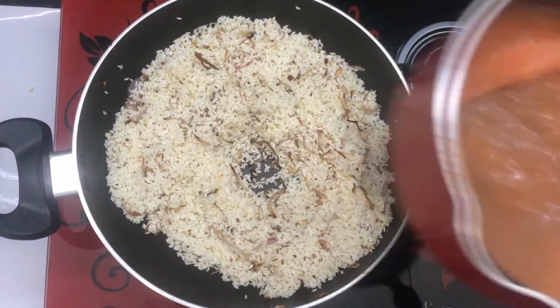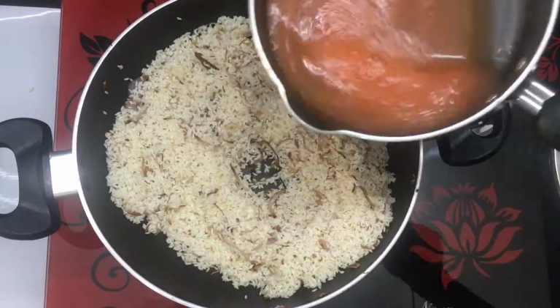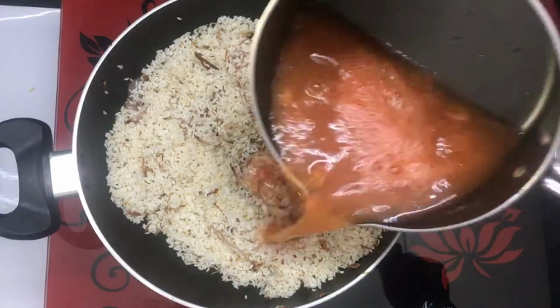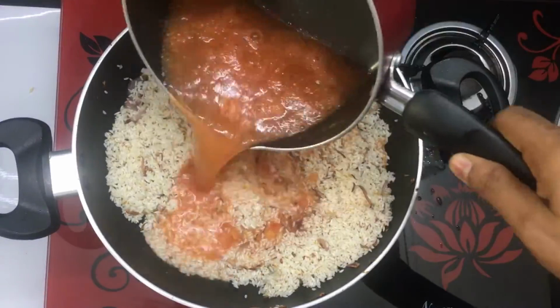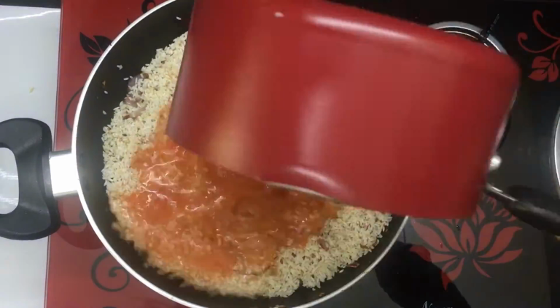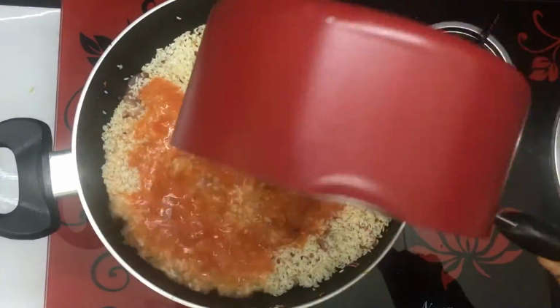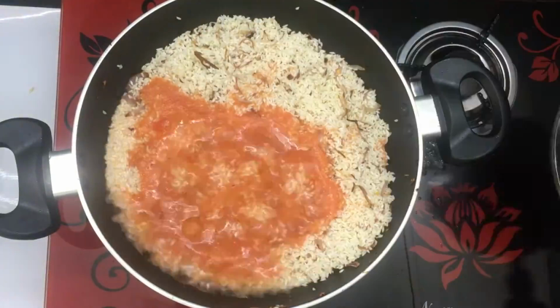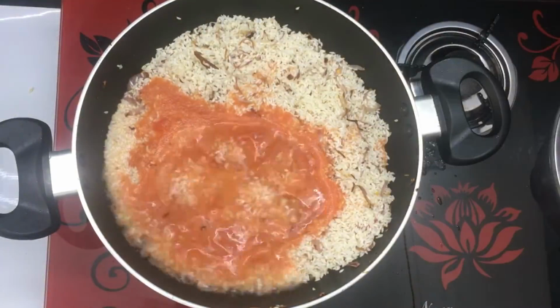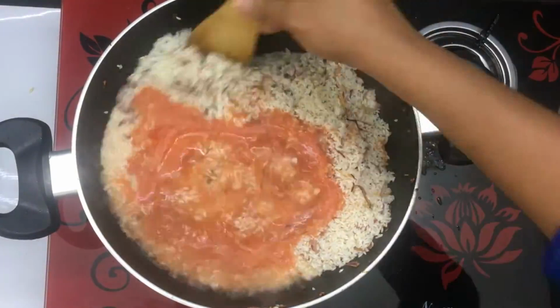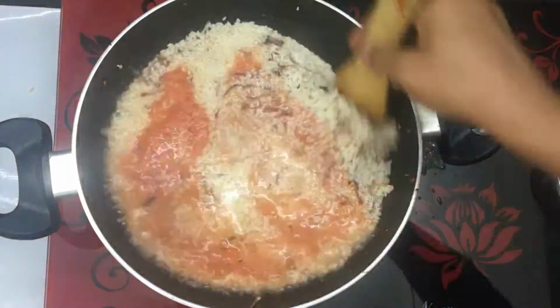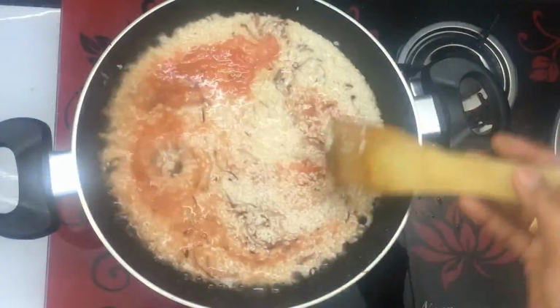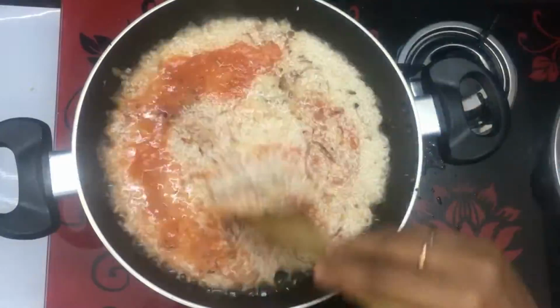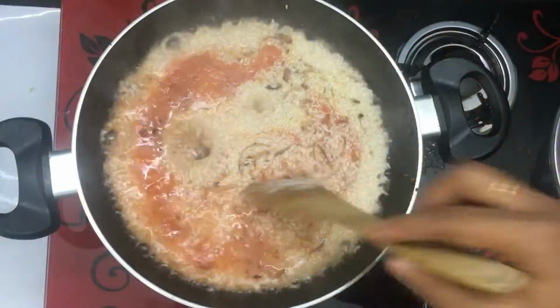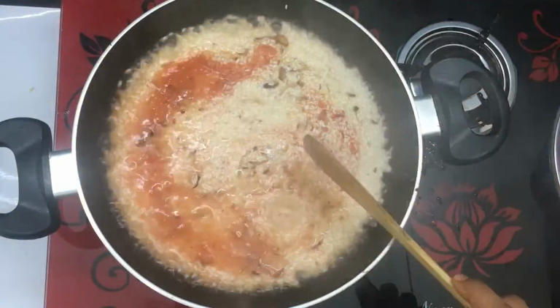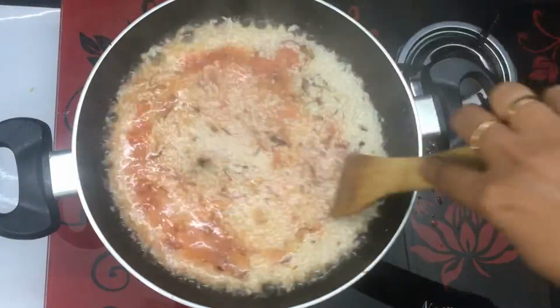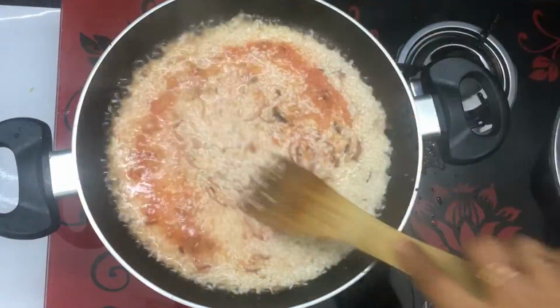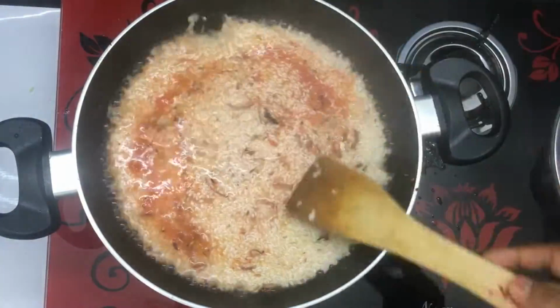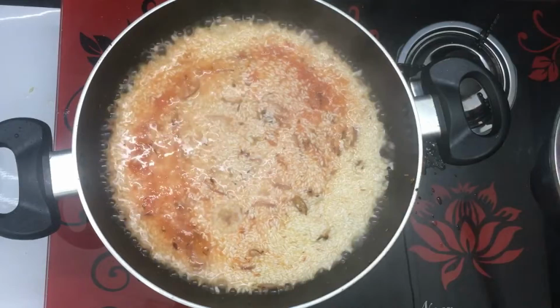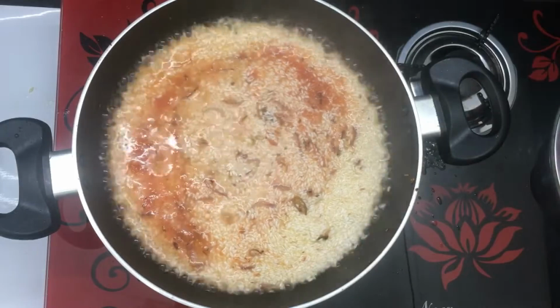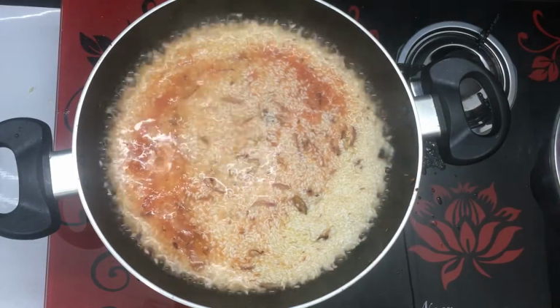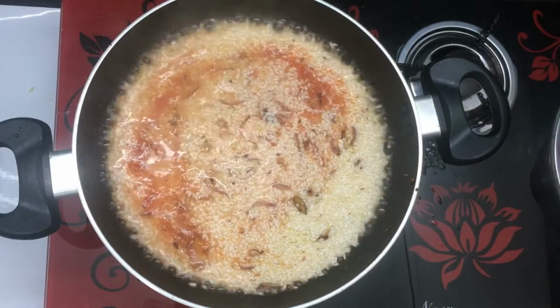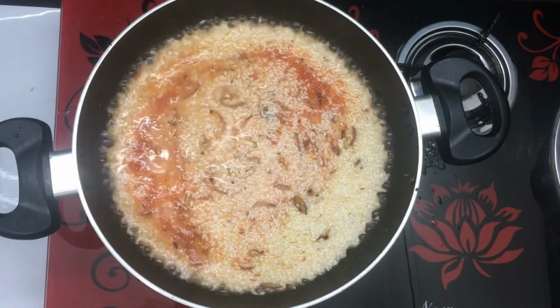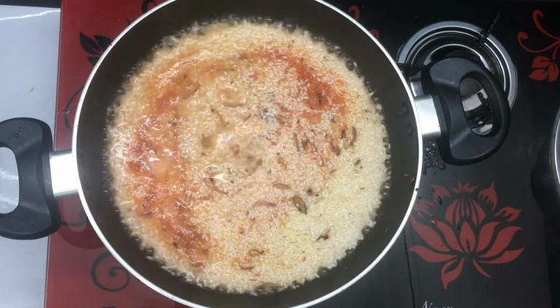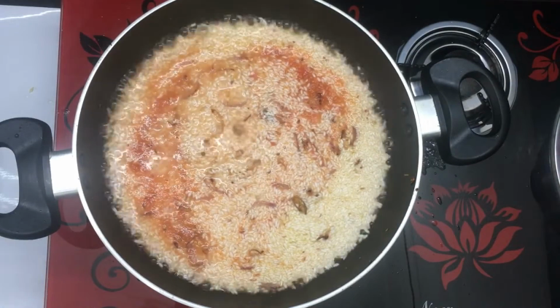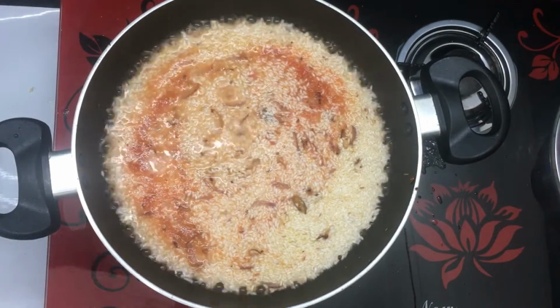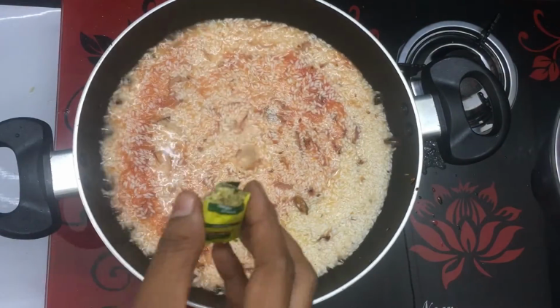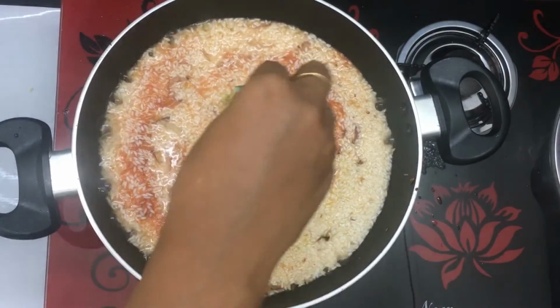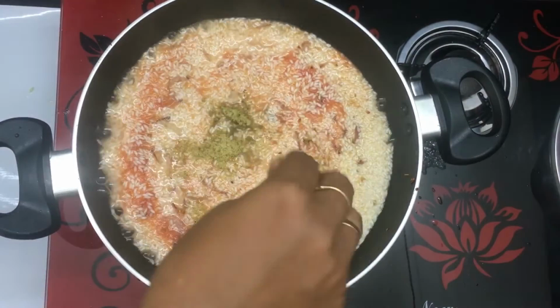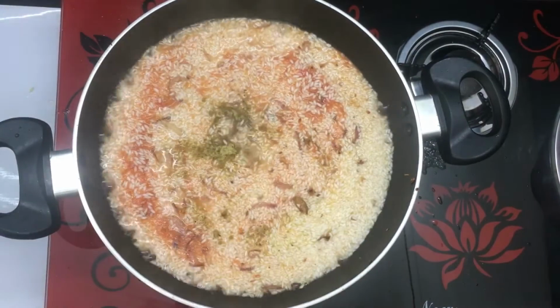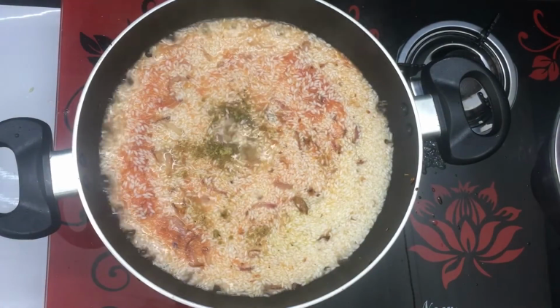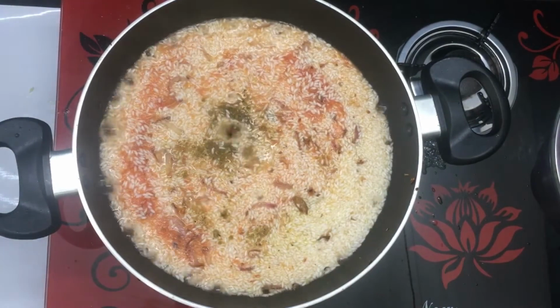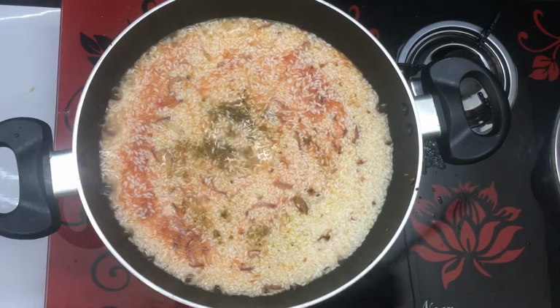We have to add the tomato juice and 4 glasses of water — mix it all in. Then we have to add the magic cube.